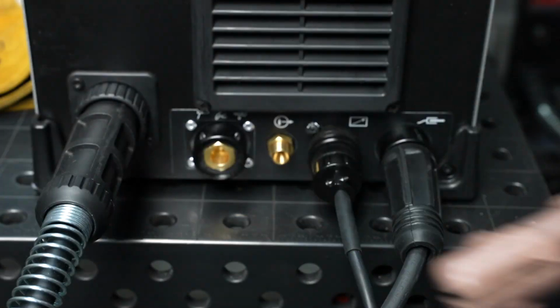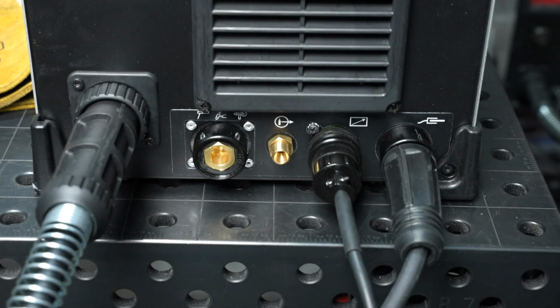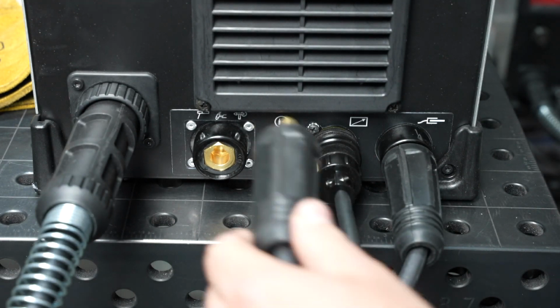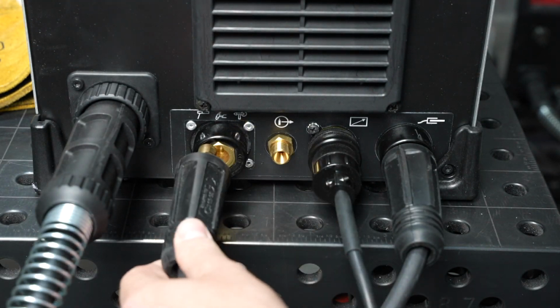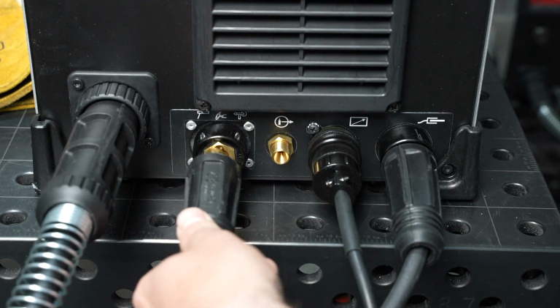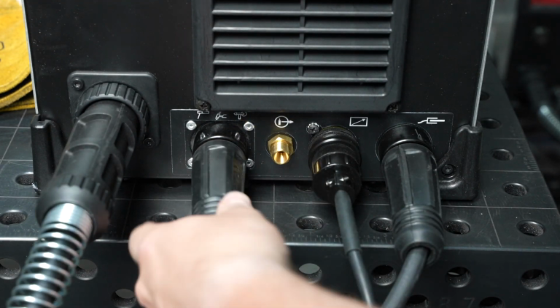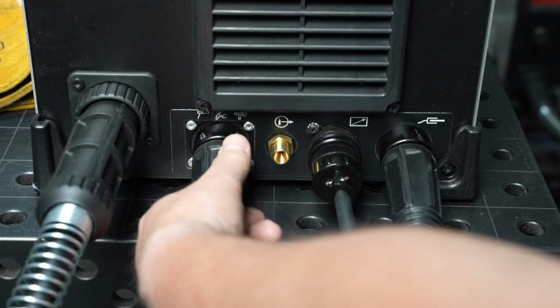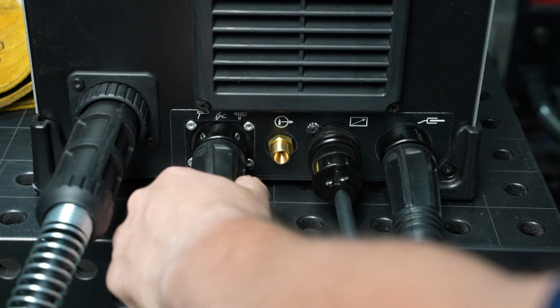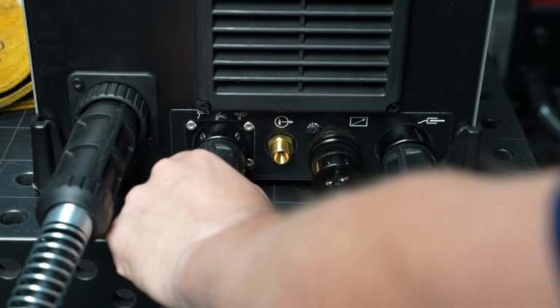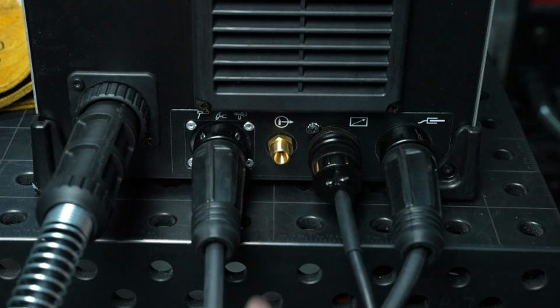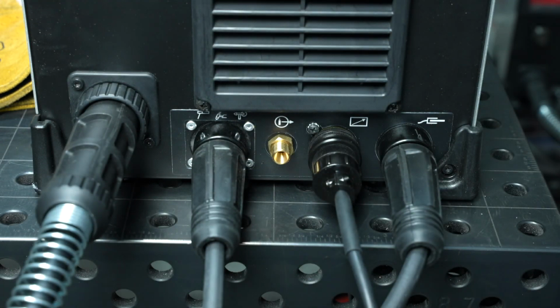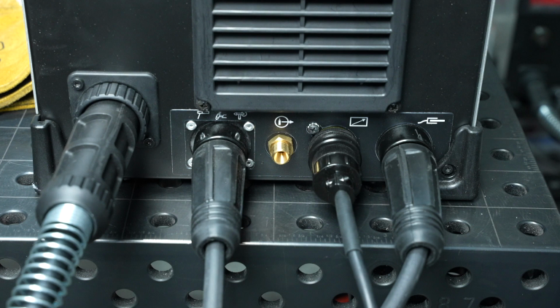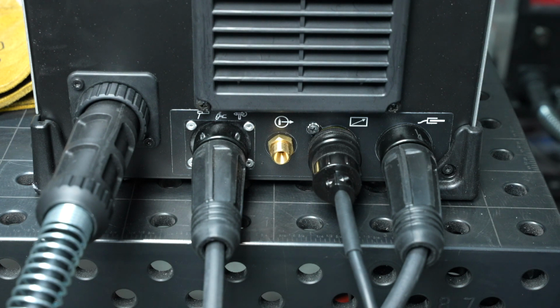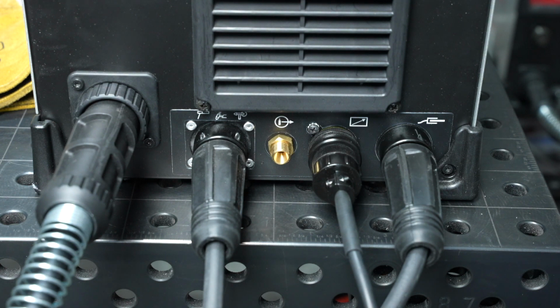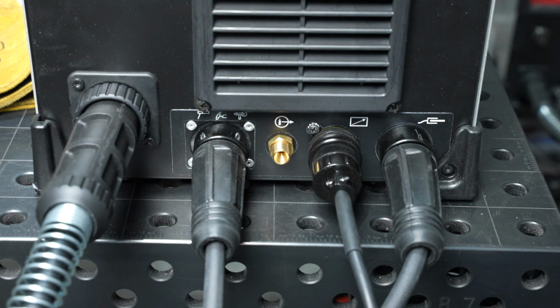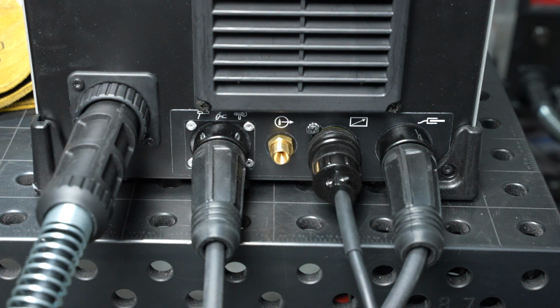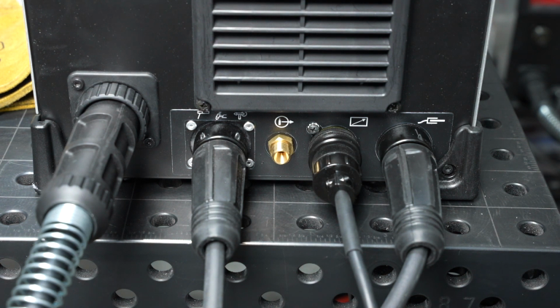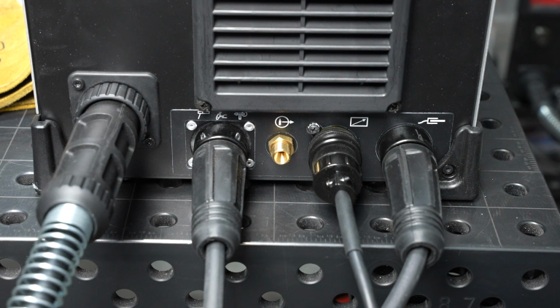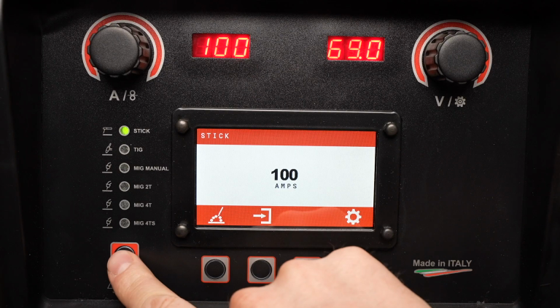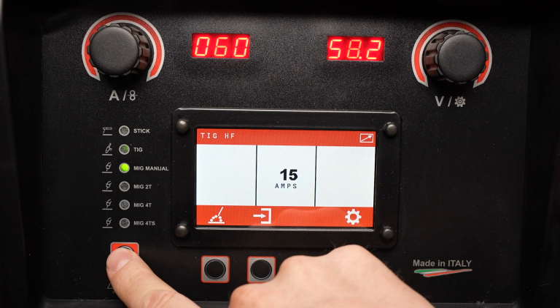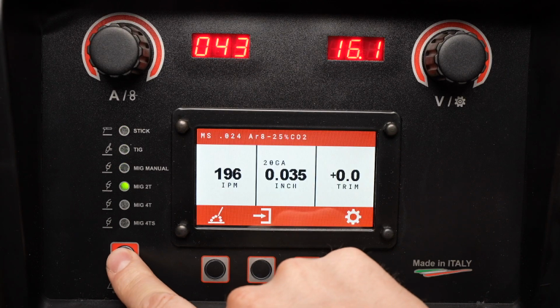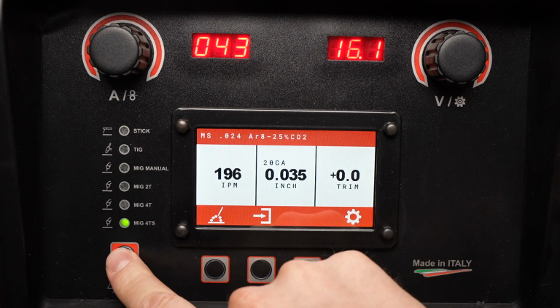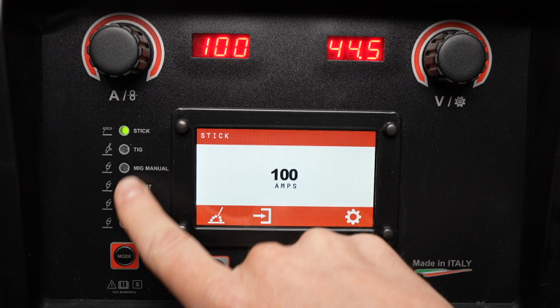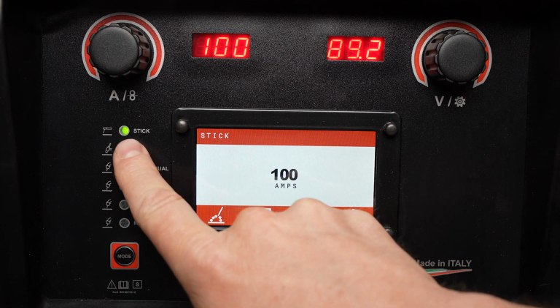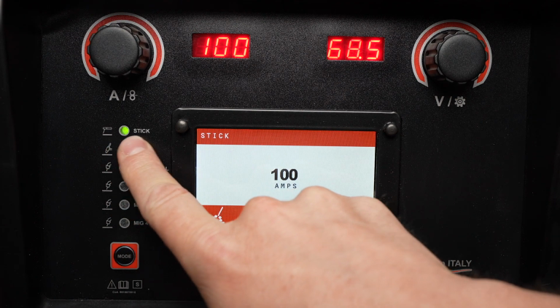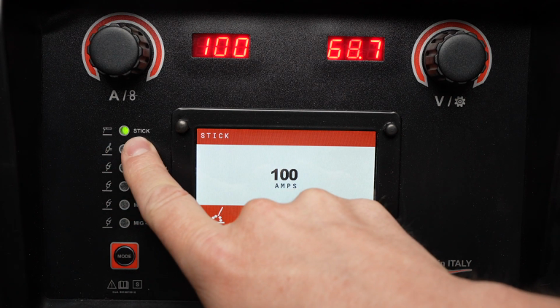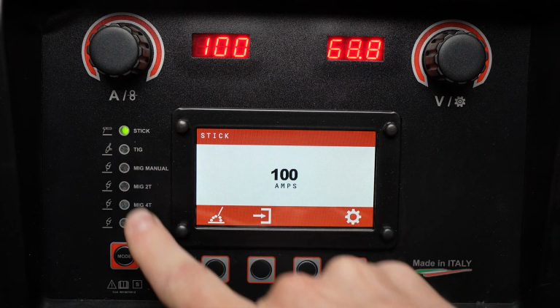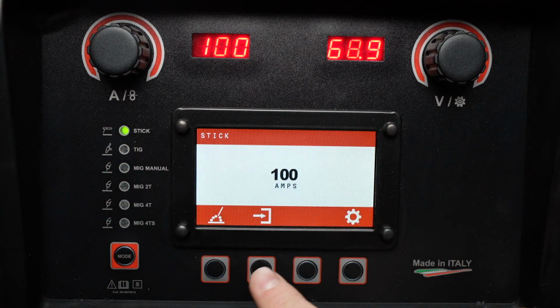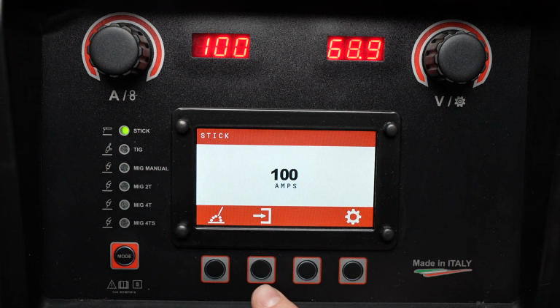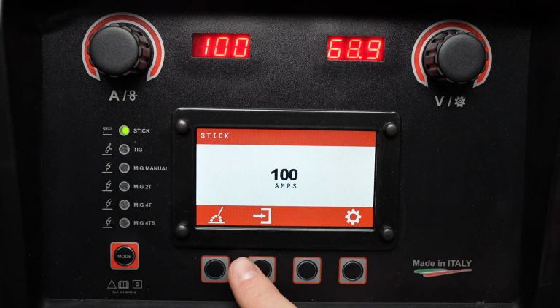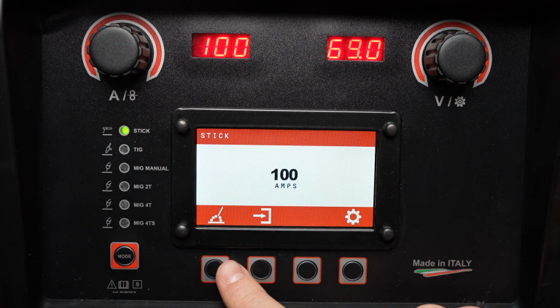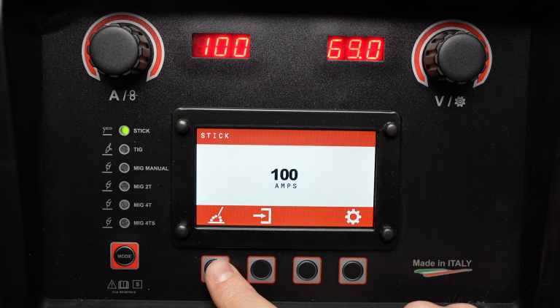Because the polarity is changed automatically within the machine, it will be set to electrode positive for stick welding without having to move the work clamp at all. I'll start off by selecting the stick welding process using the mode button. There are a few different ways to control it — let's take a look at them.